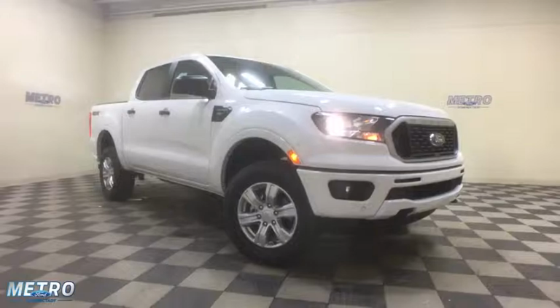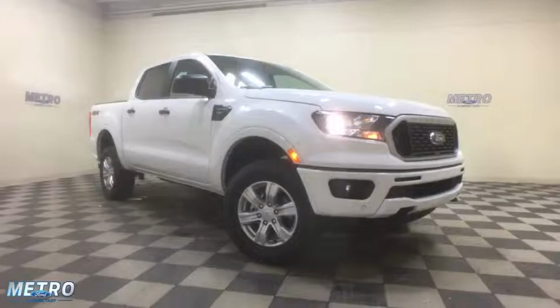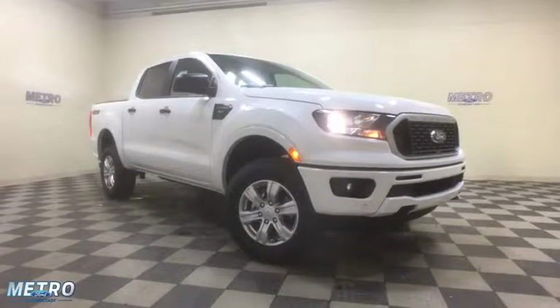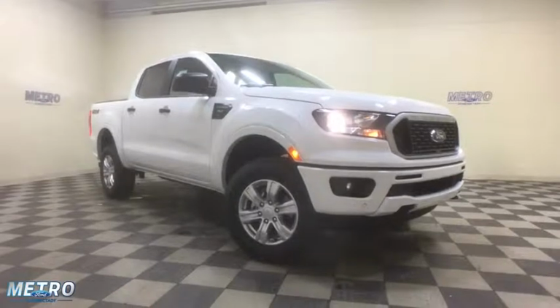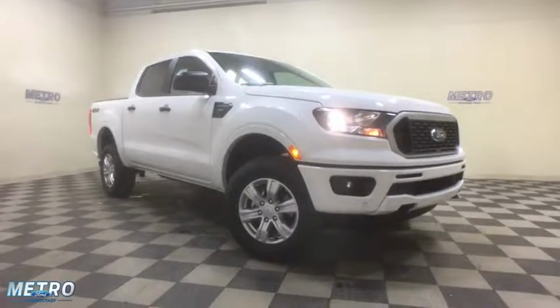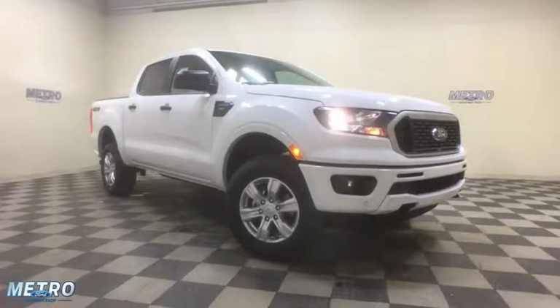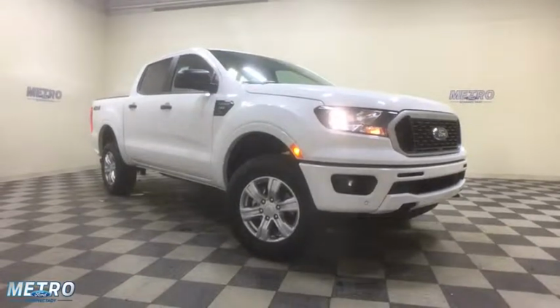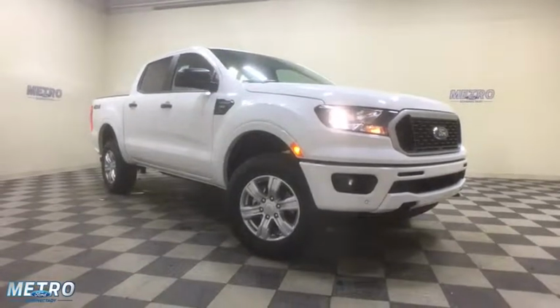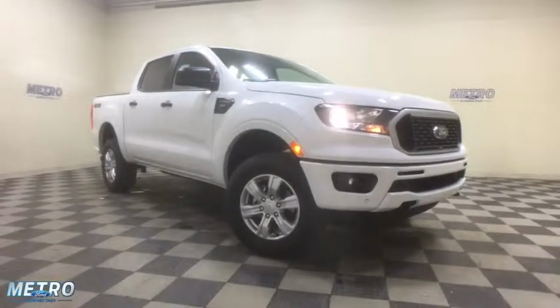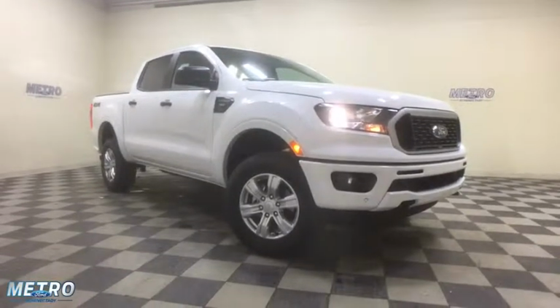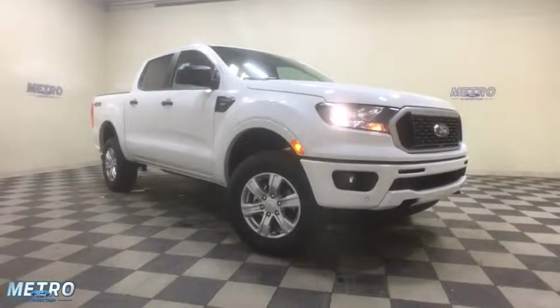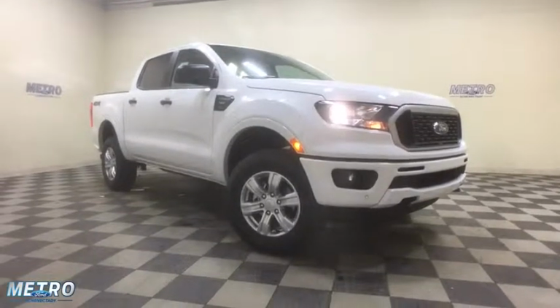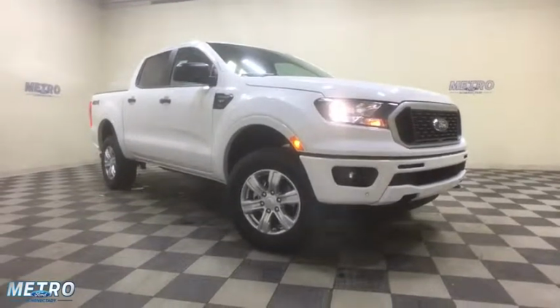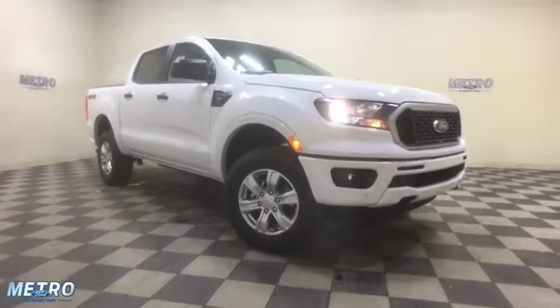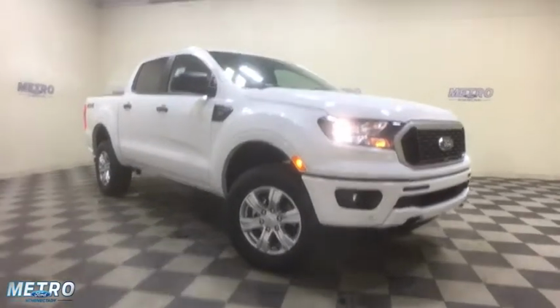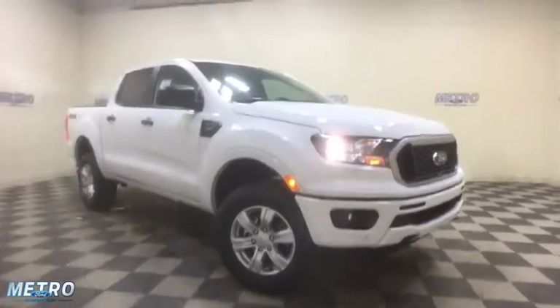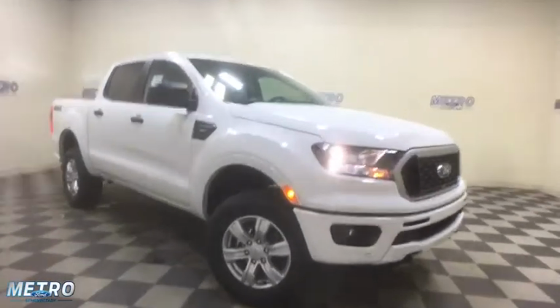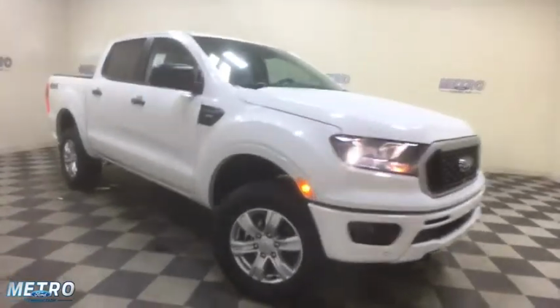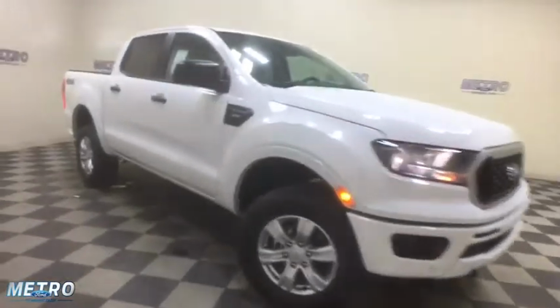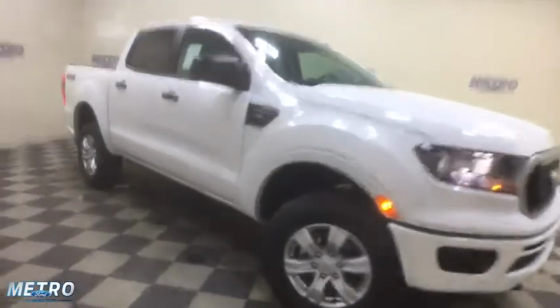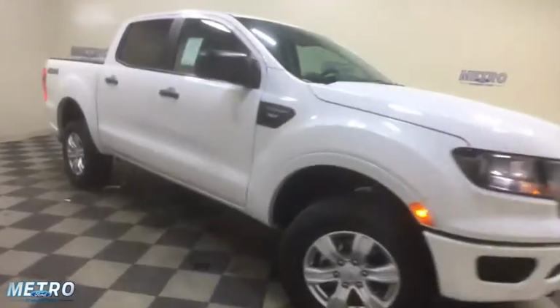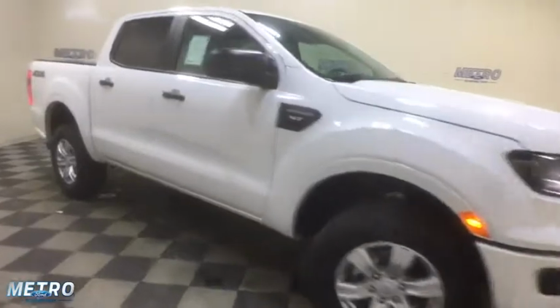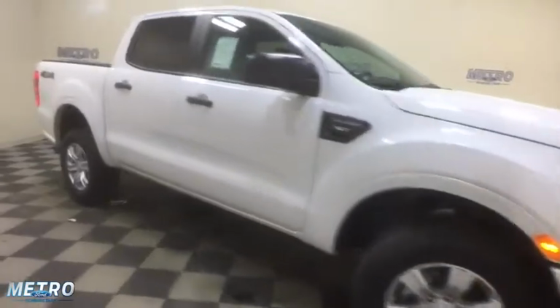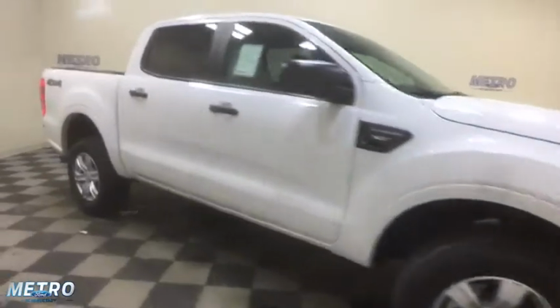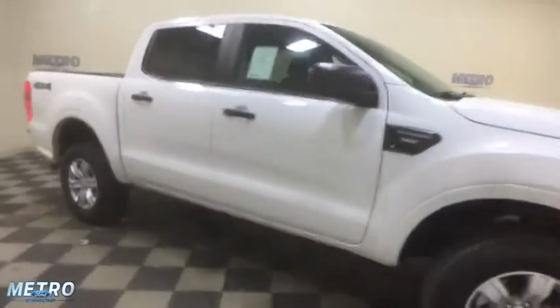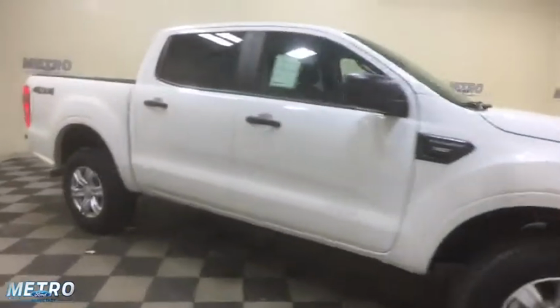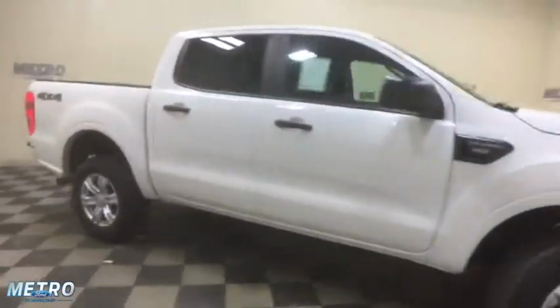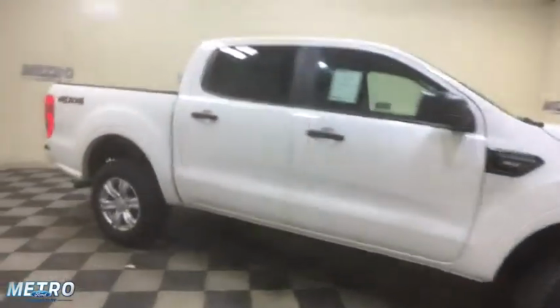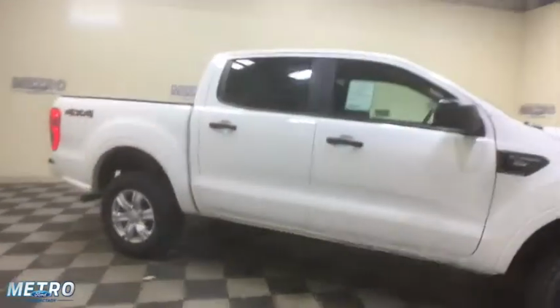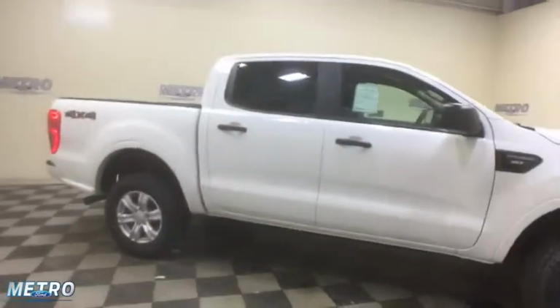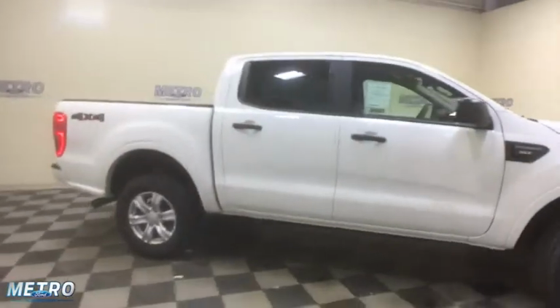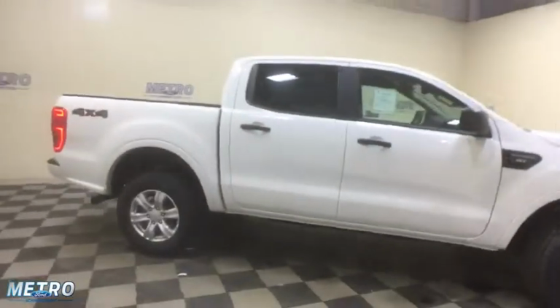A 2019 Ford Ranger. Tough inside and out, Ranger proves its mettle. Here are some of this vehicle's great options.